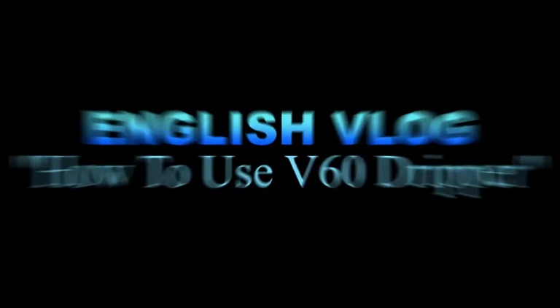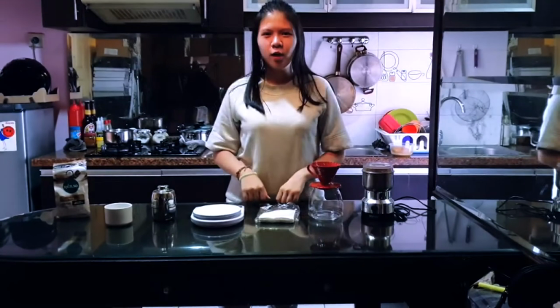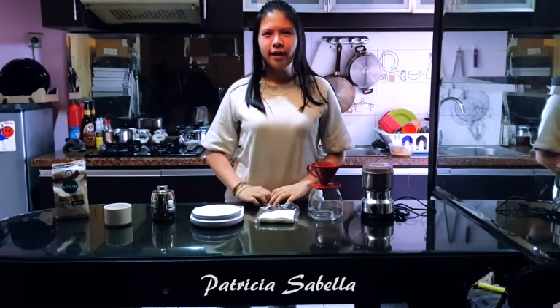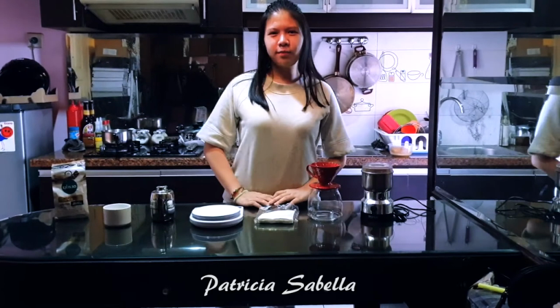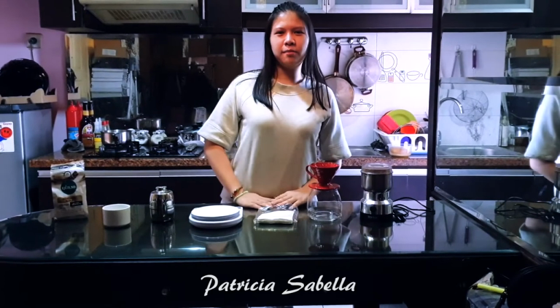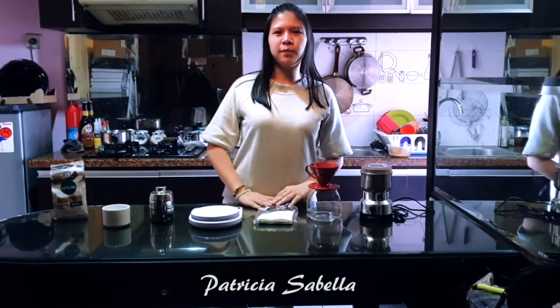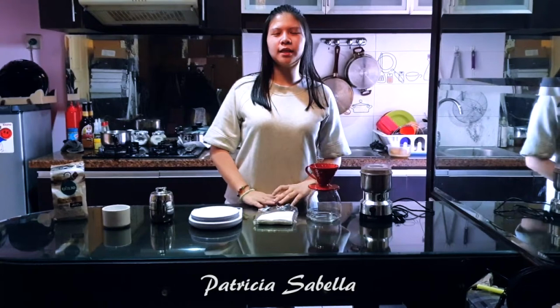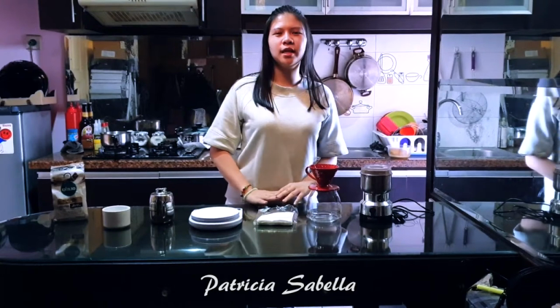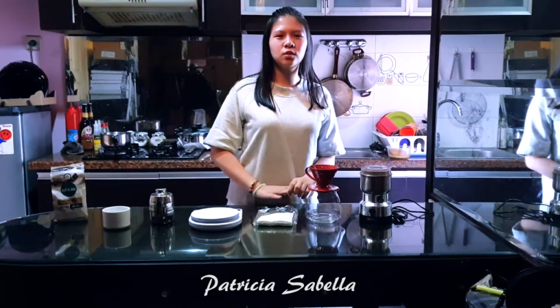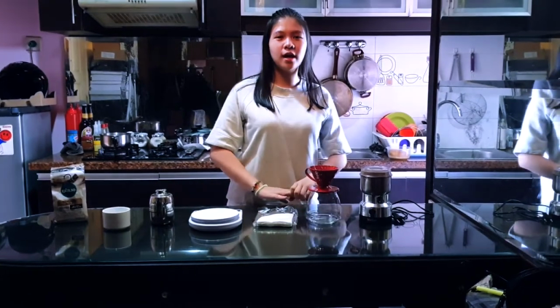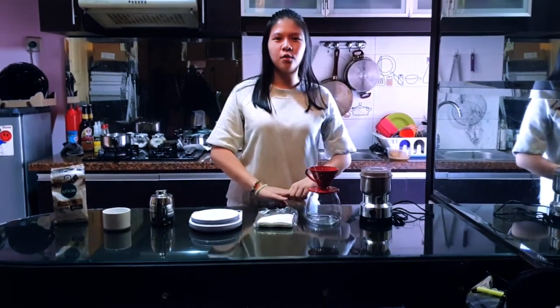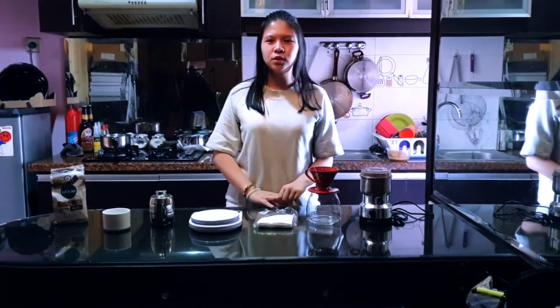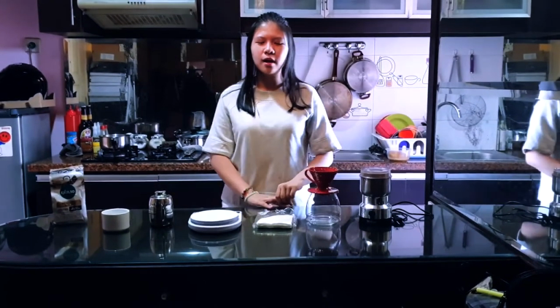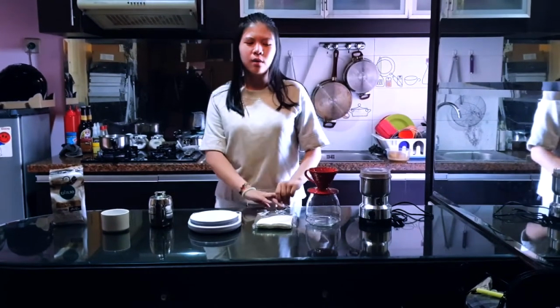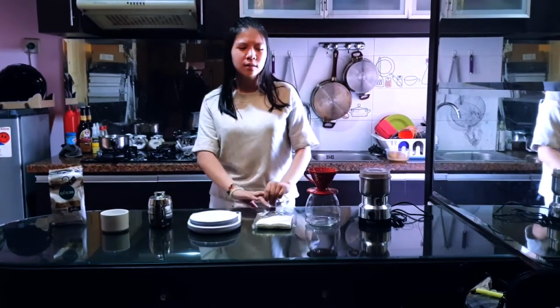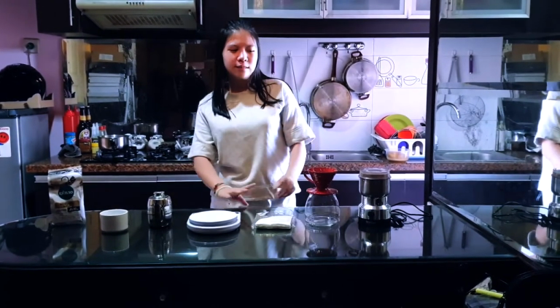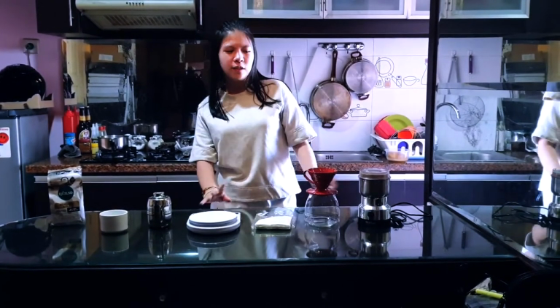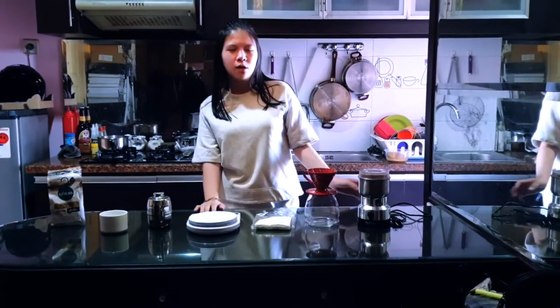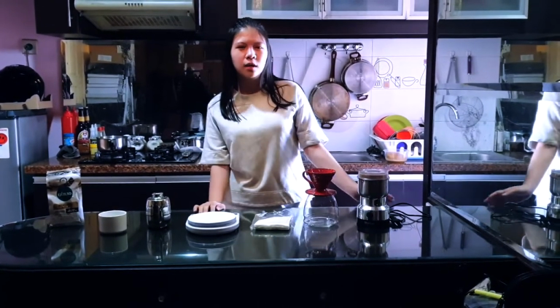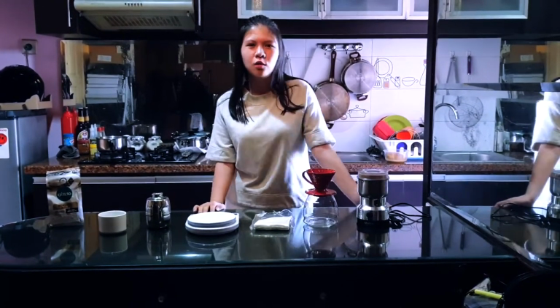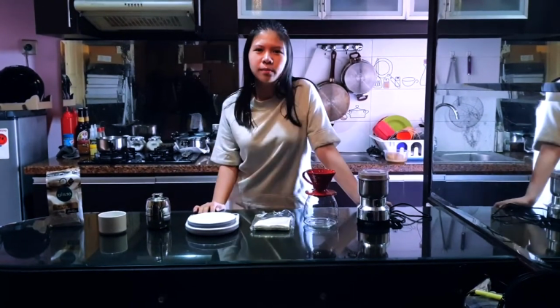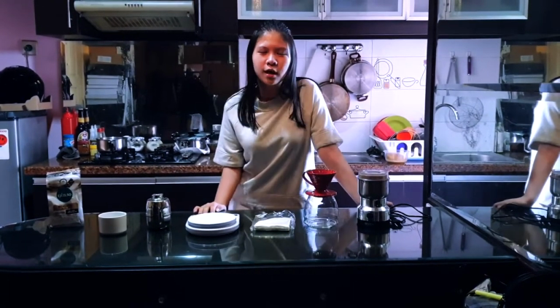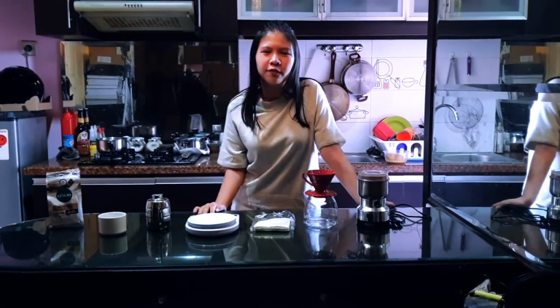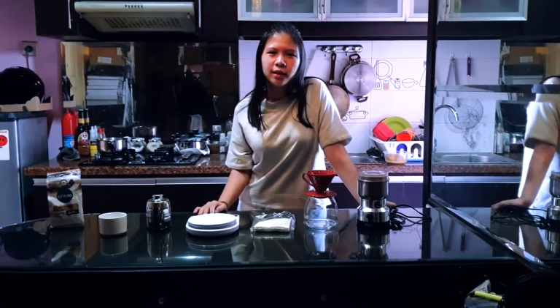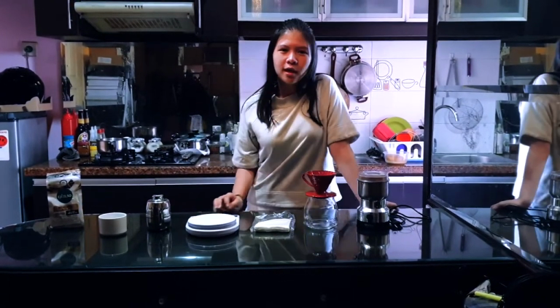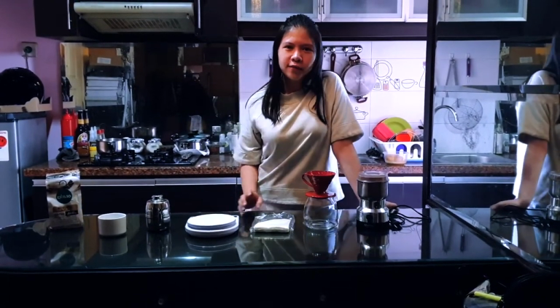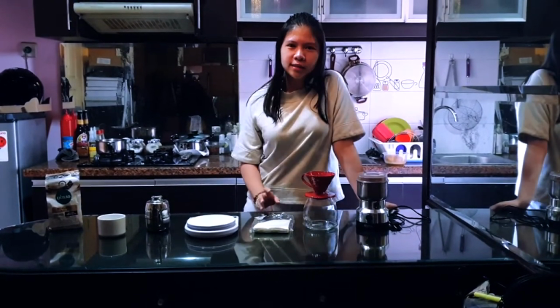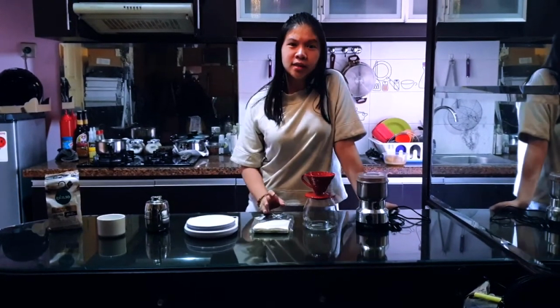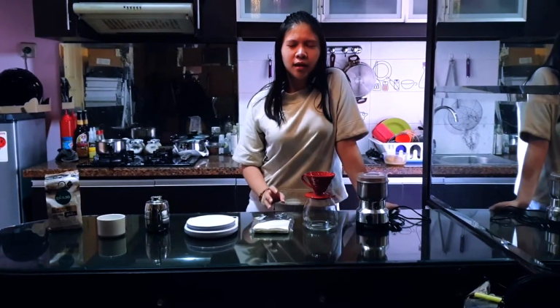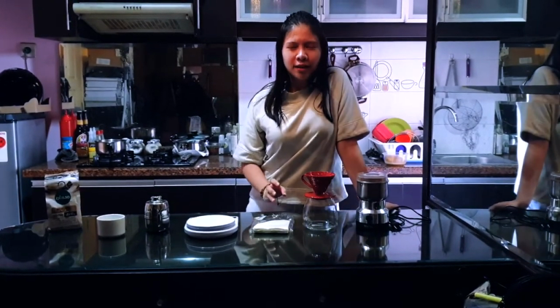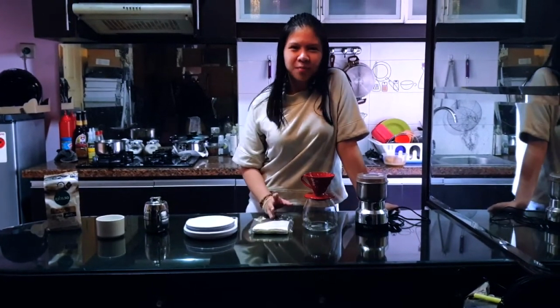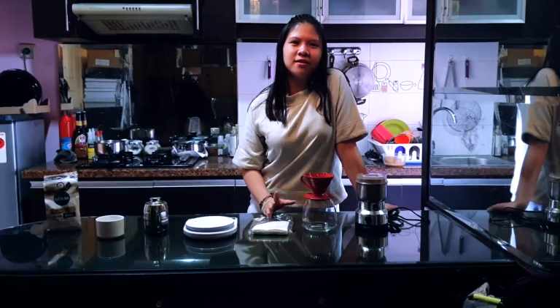Hello guys, my name is Patricia. Today I want to share a video about how to make coffee with a V60 gripper.